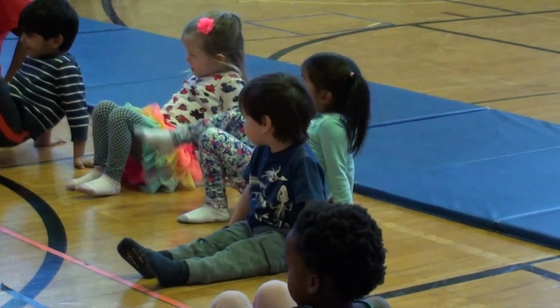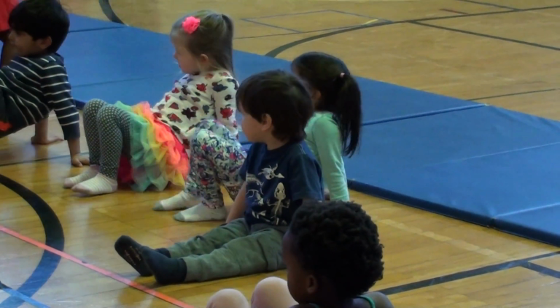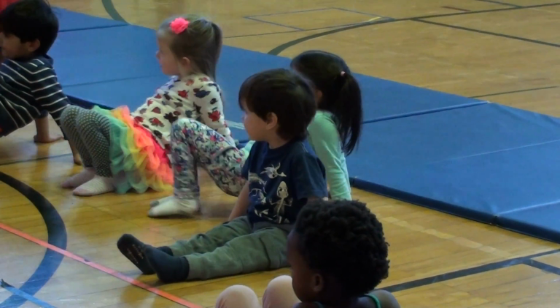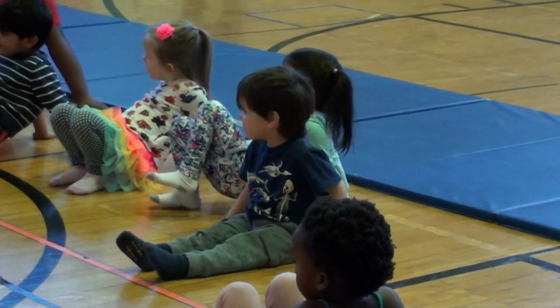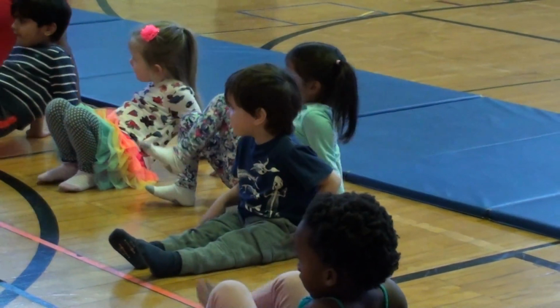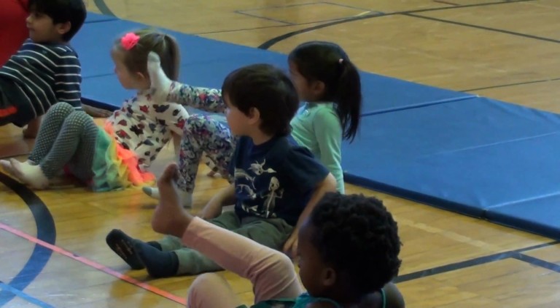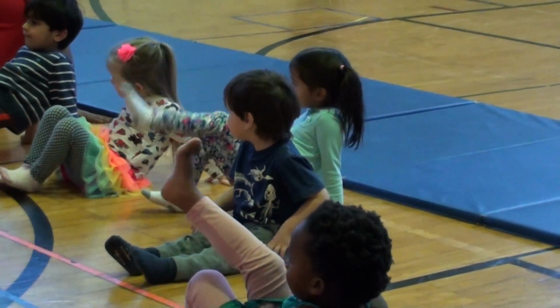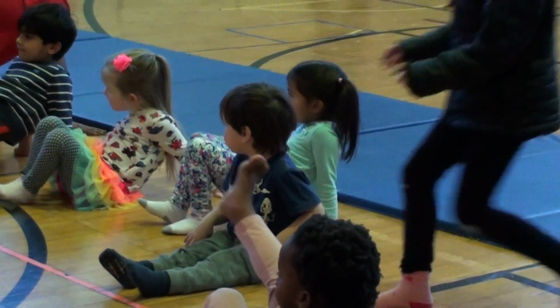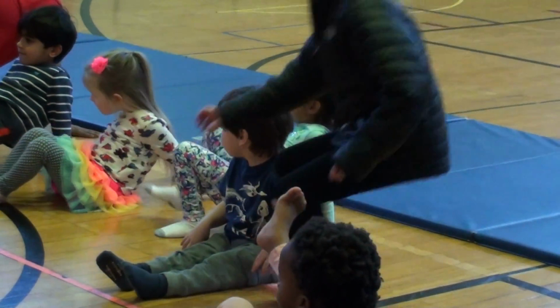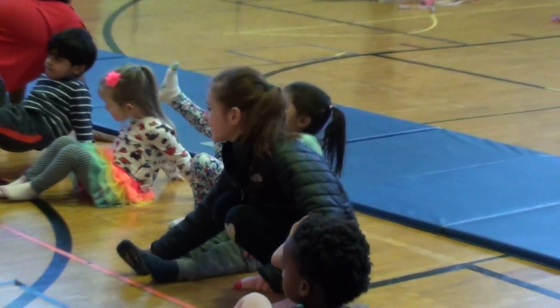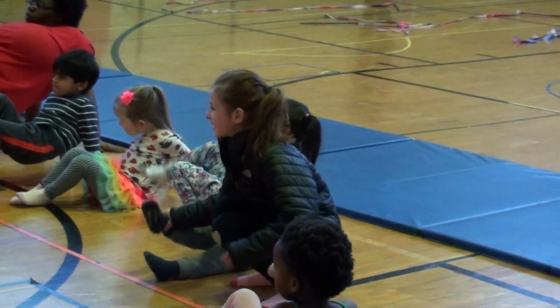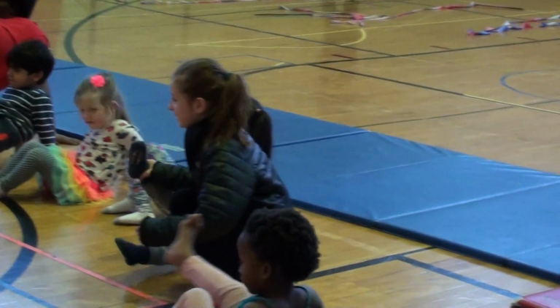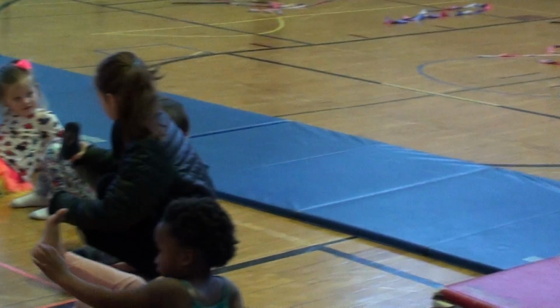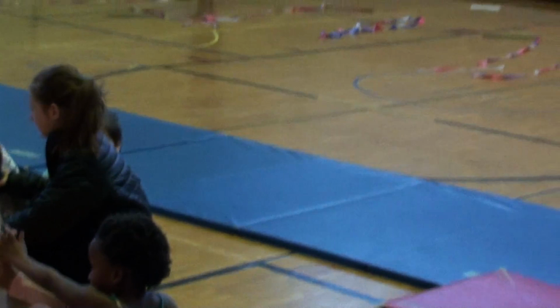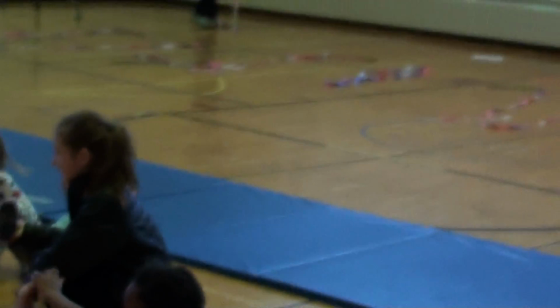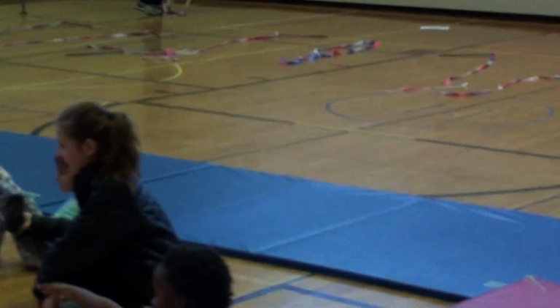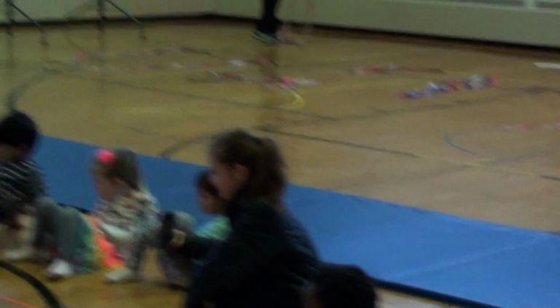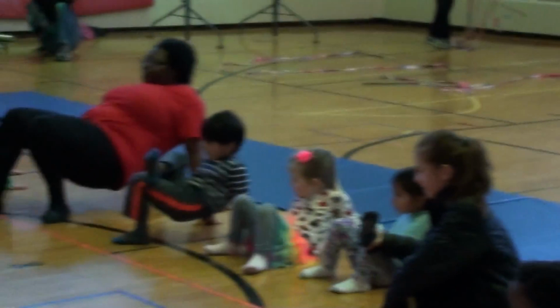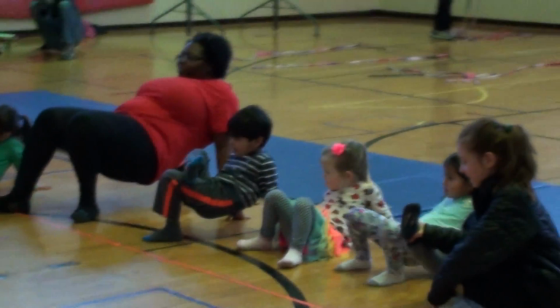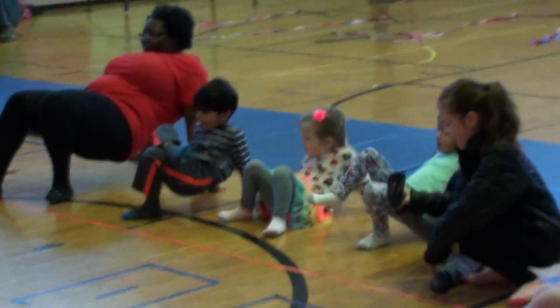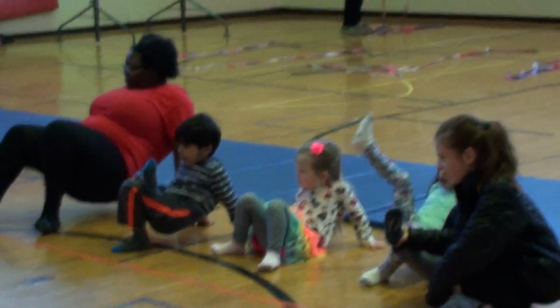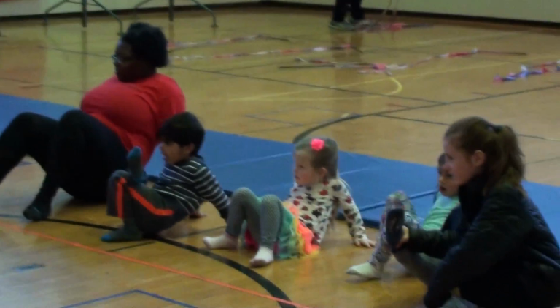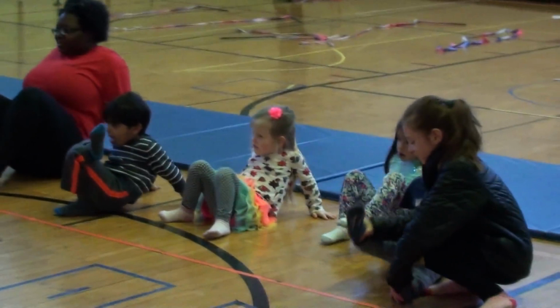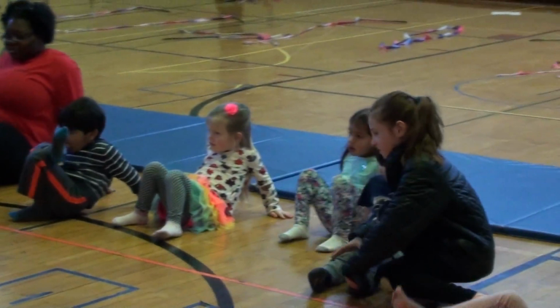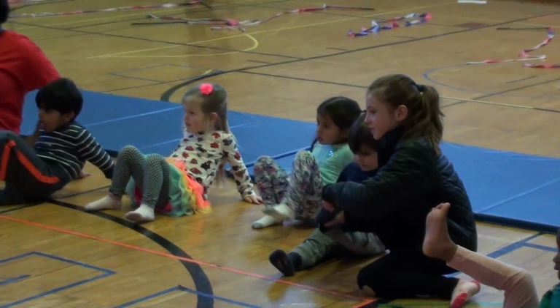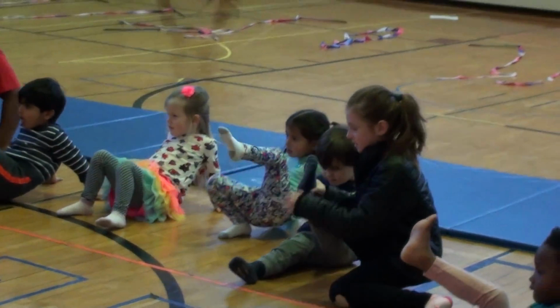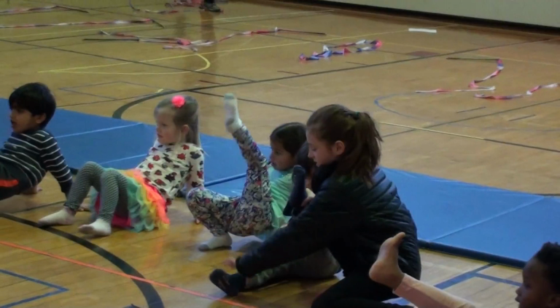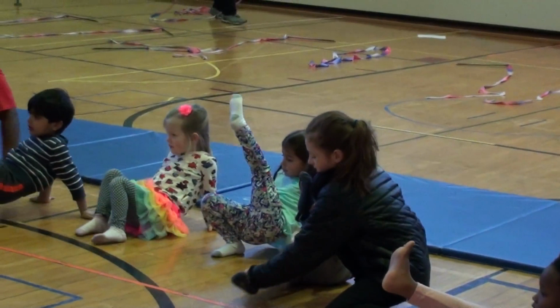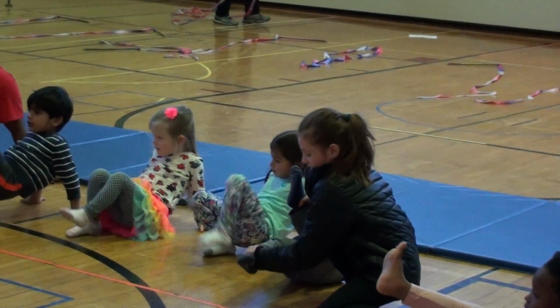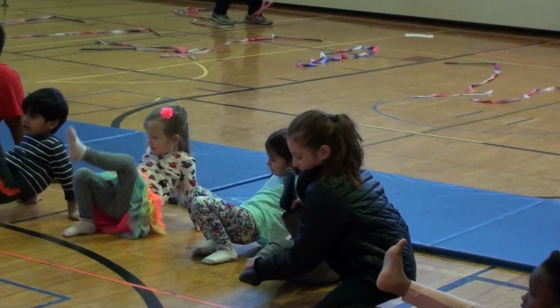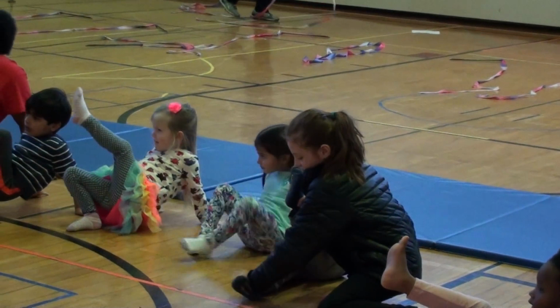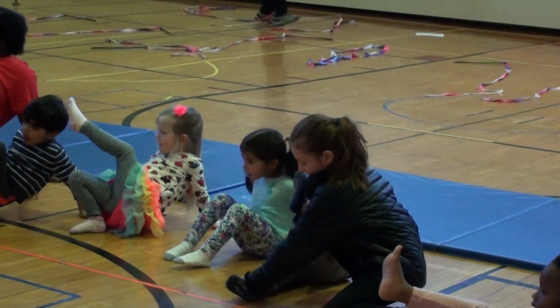Can we put one foot up in the air? Can we touch our part? Wow. Did you get it? Alright, let's try the other foot up in the air and see if you can touch that part.